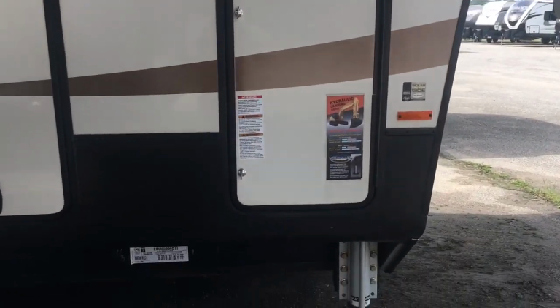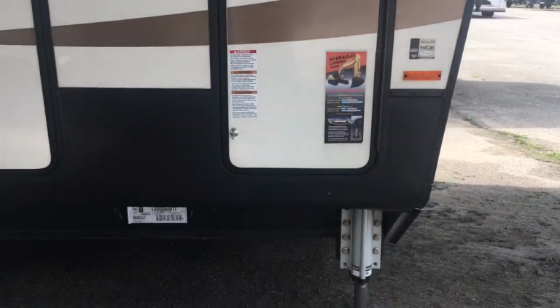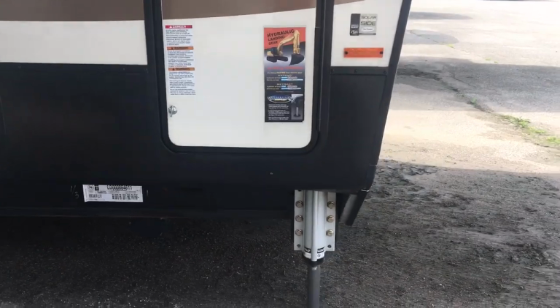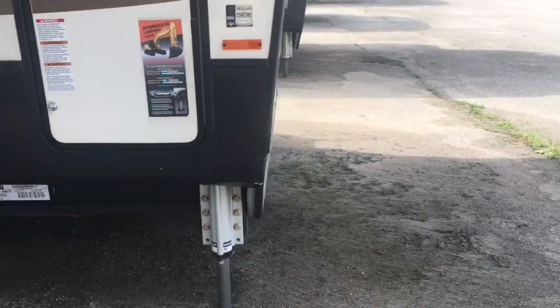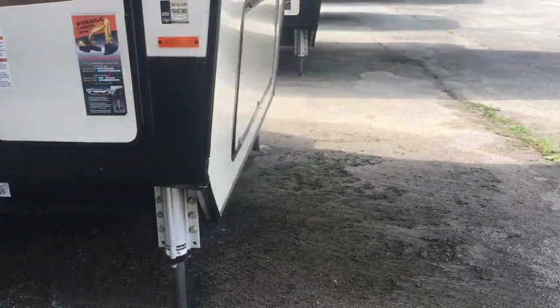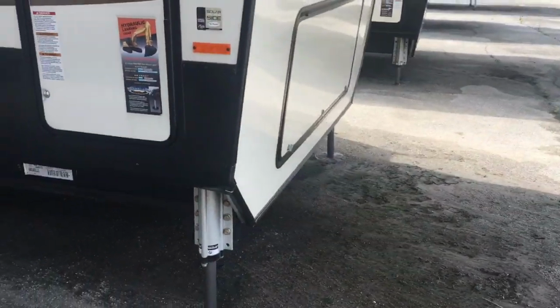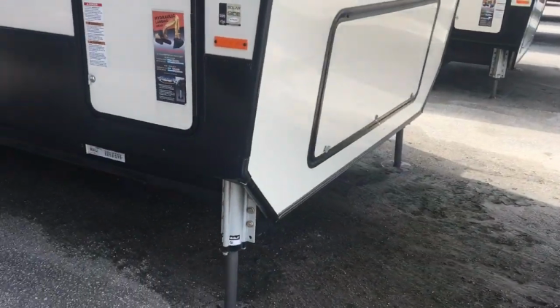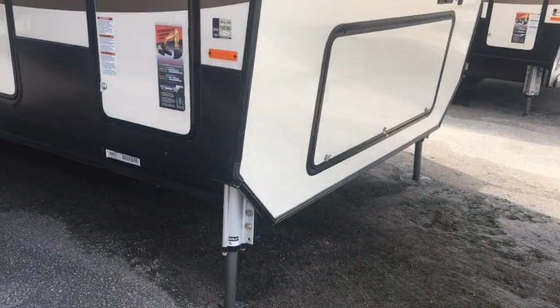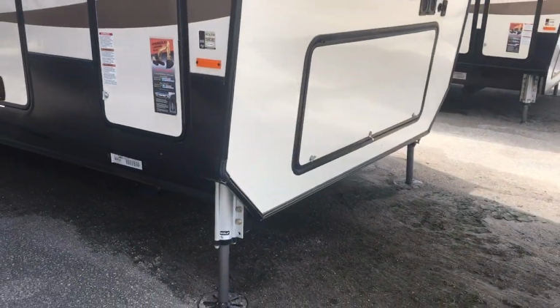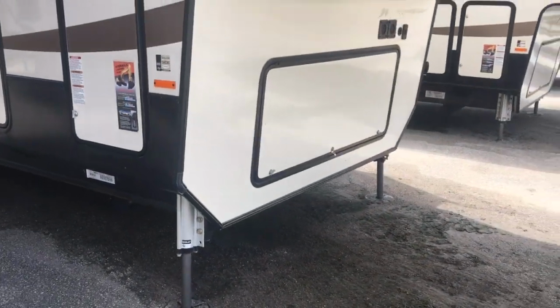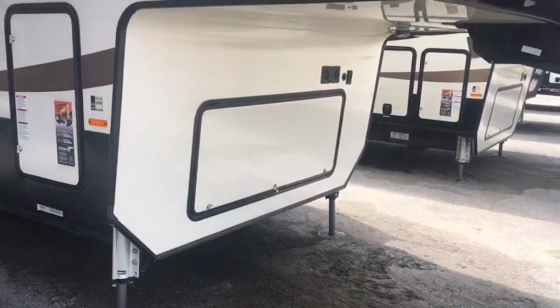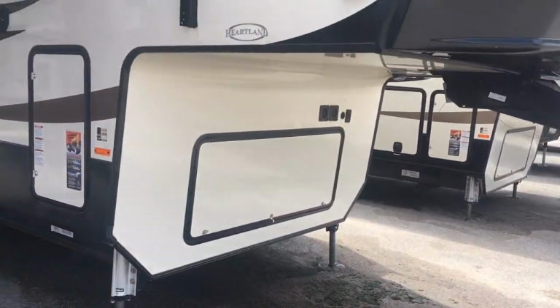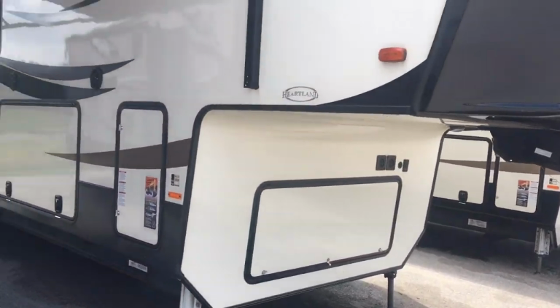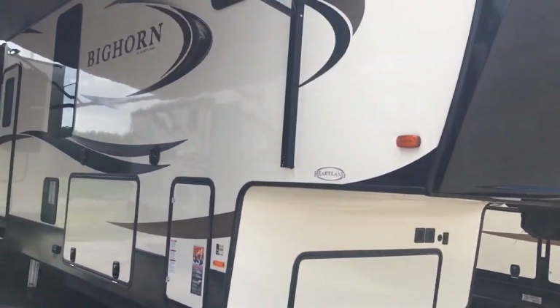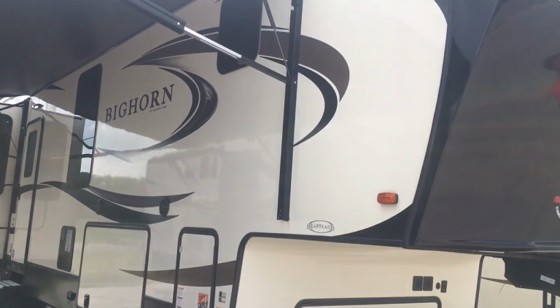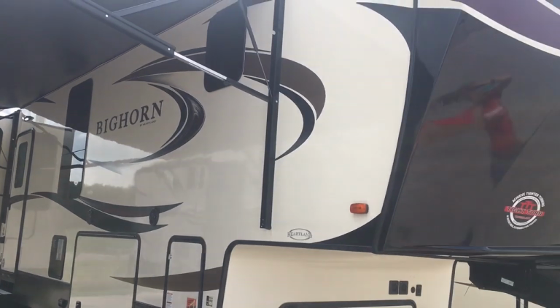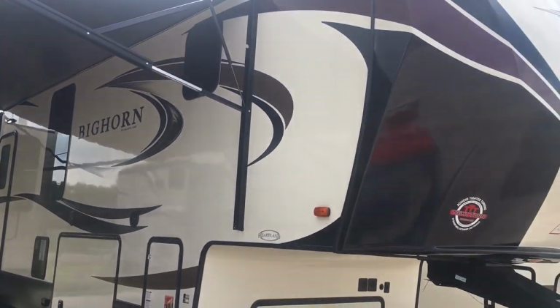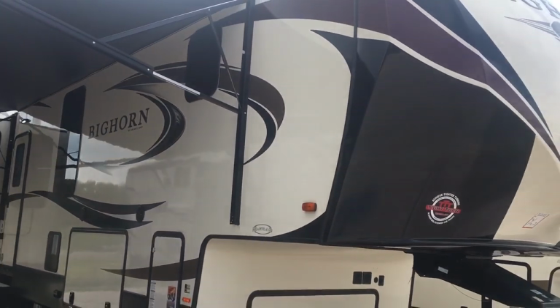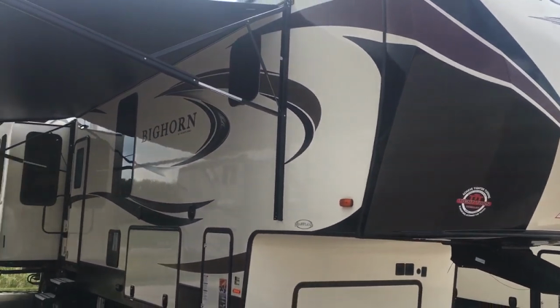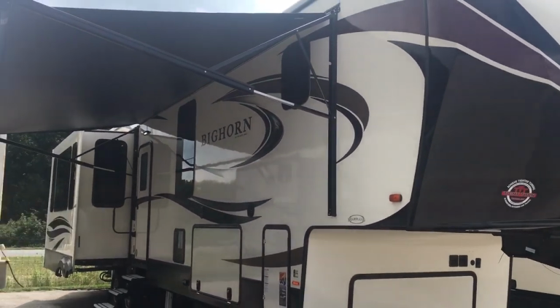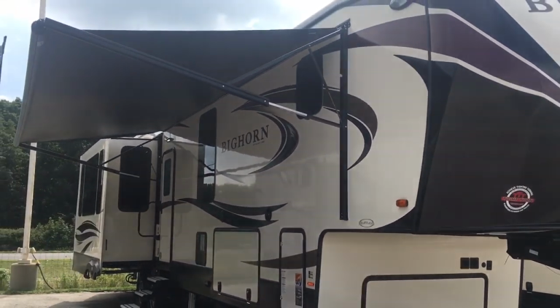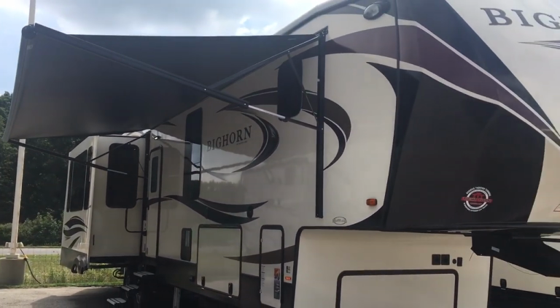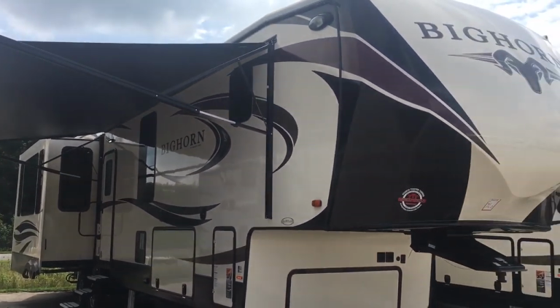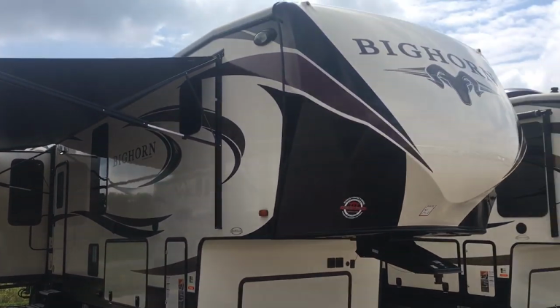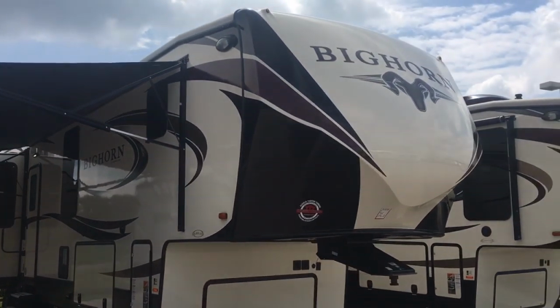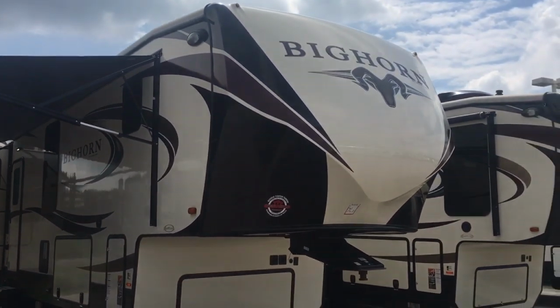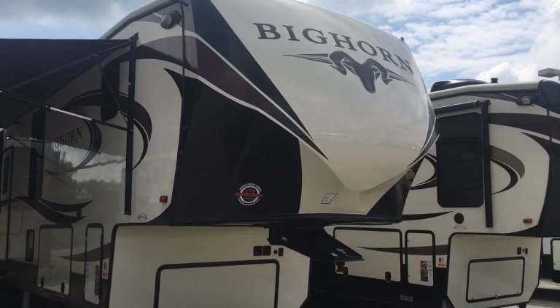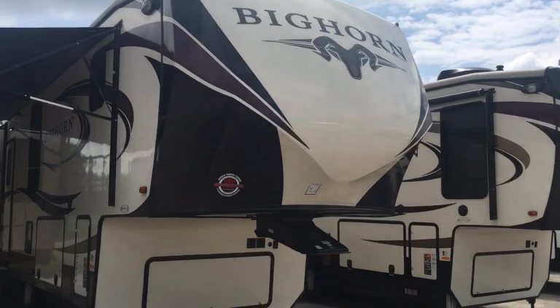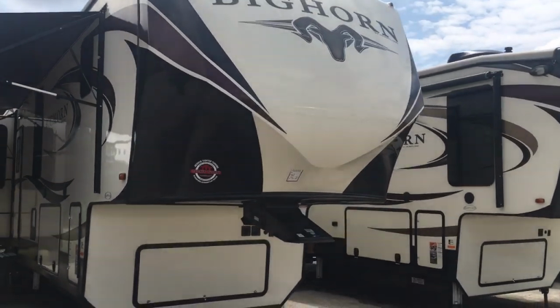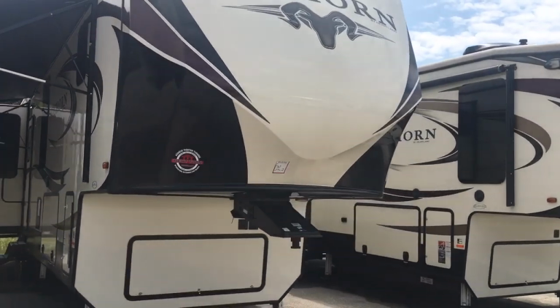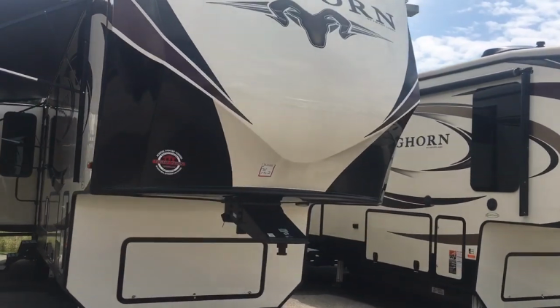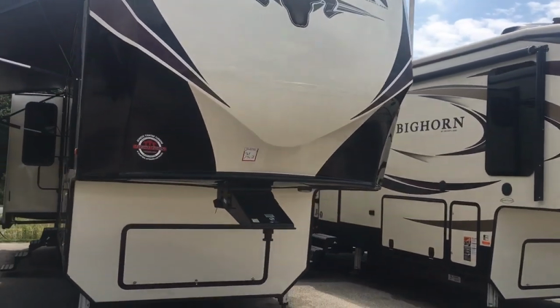Here's where your propane tanks go. Under the nose storage. Your batteries and everything you need are in here.